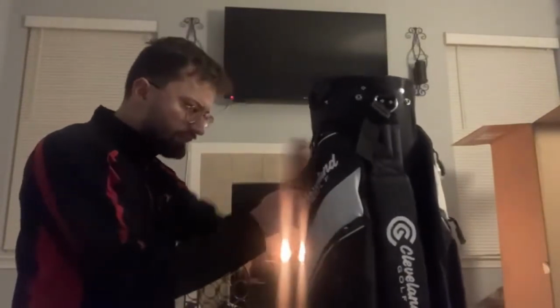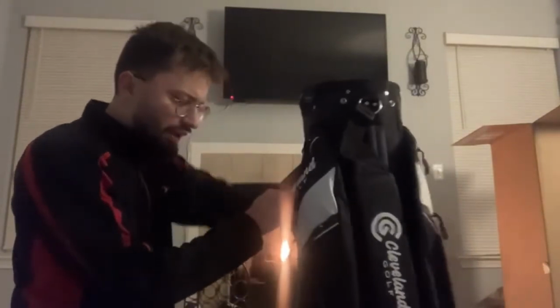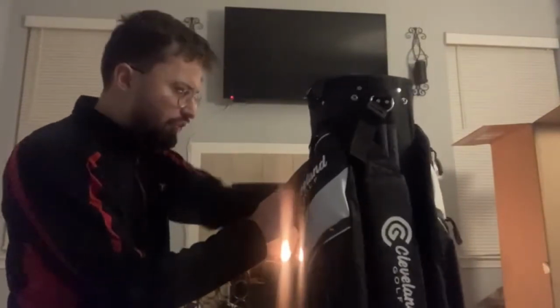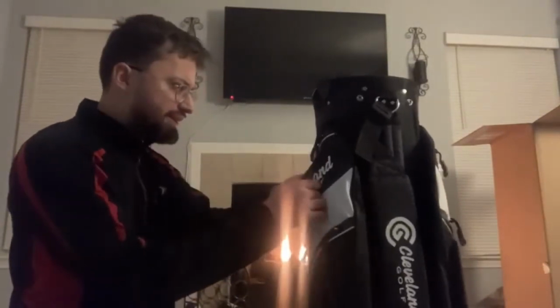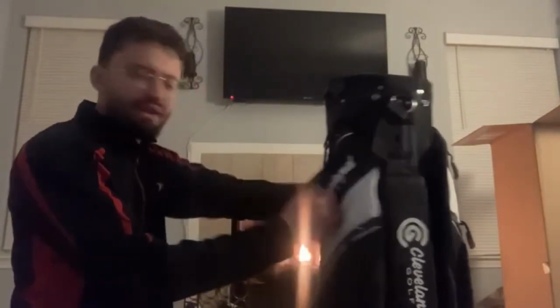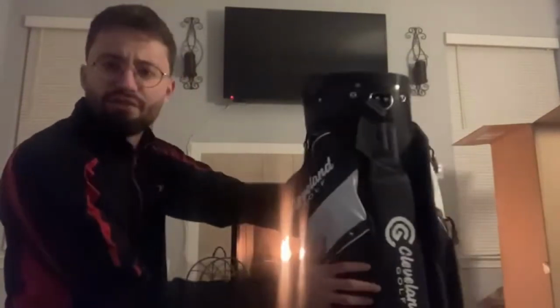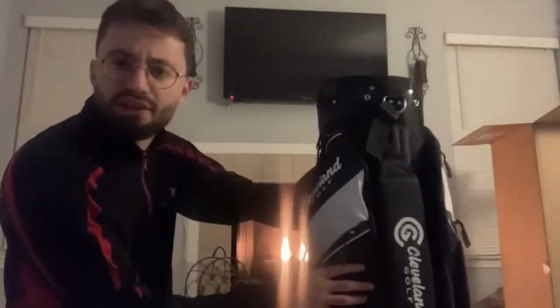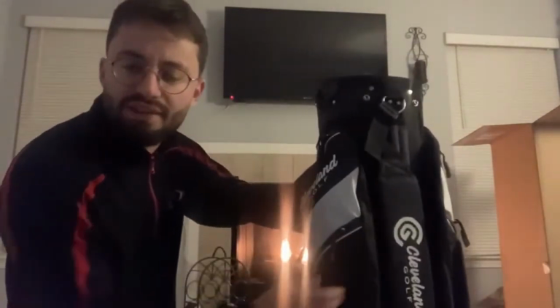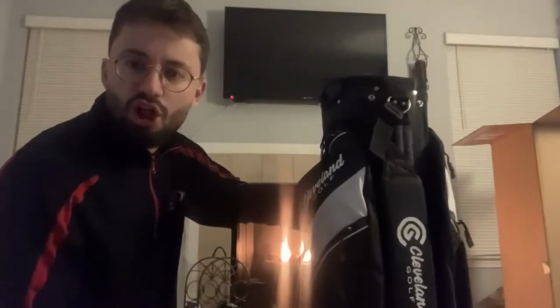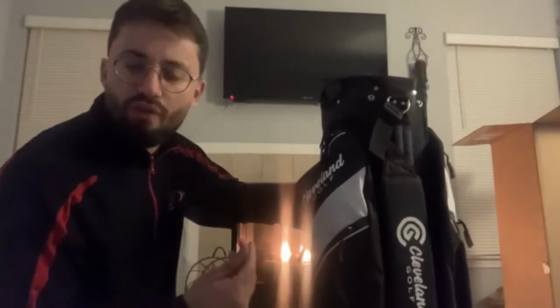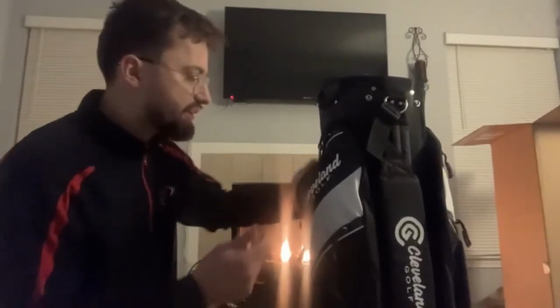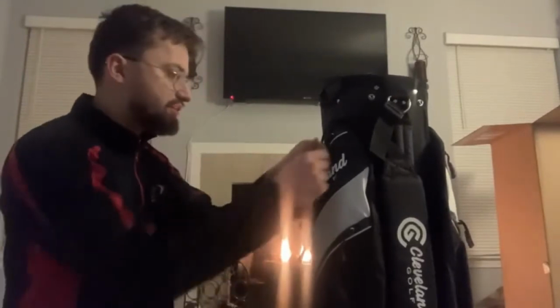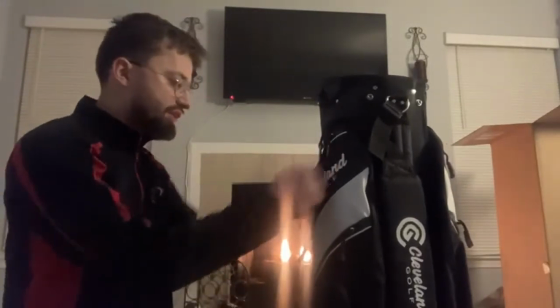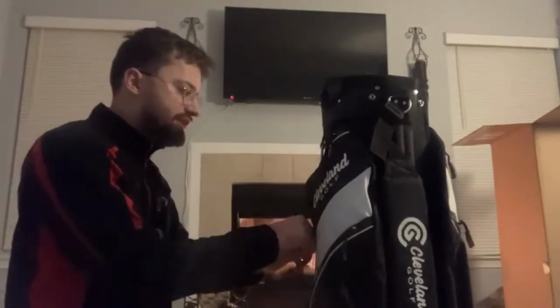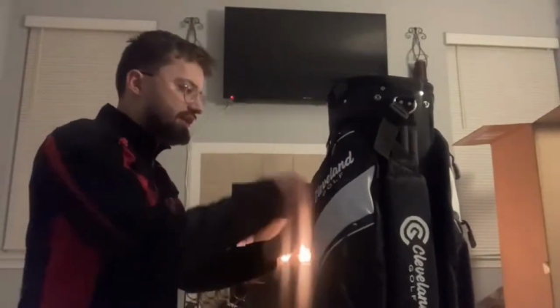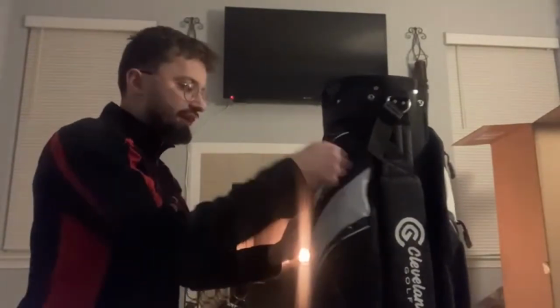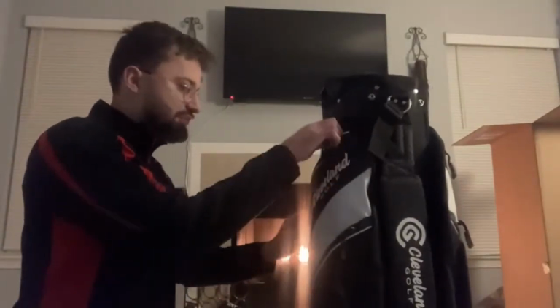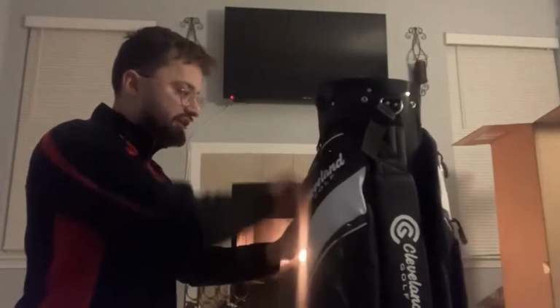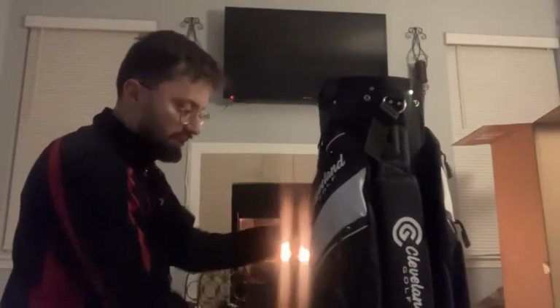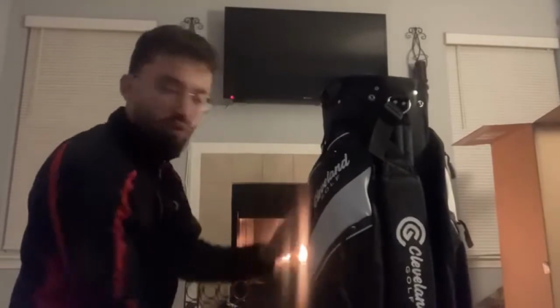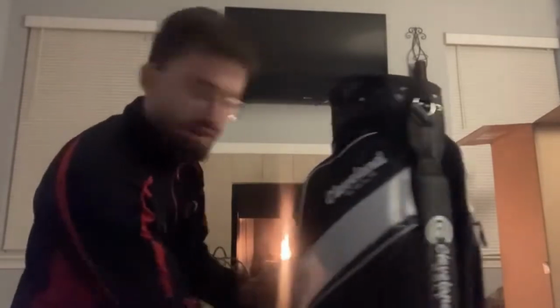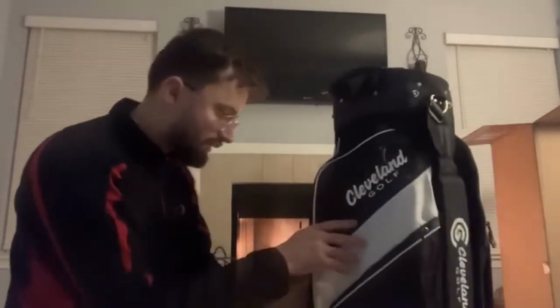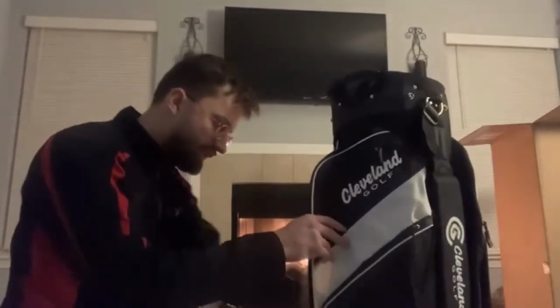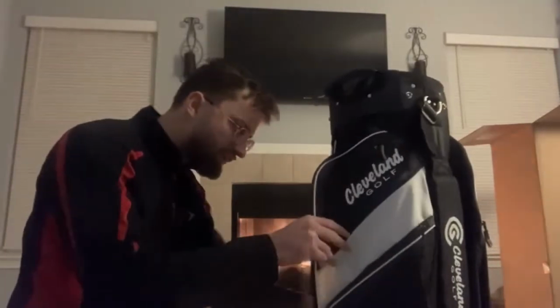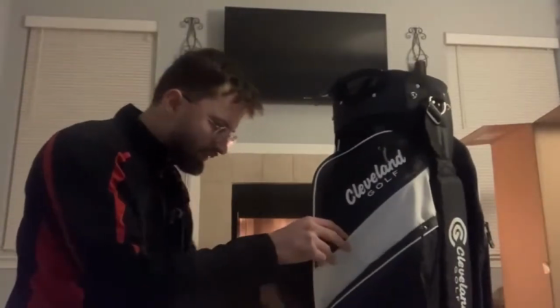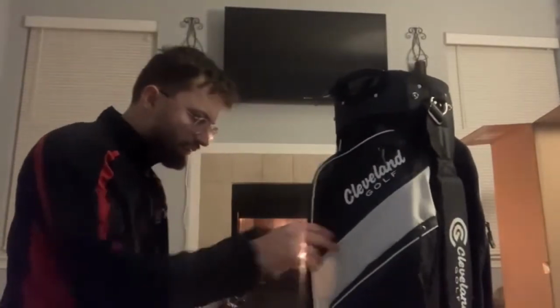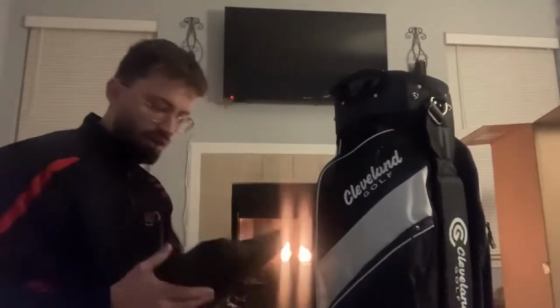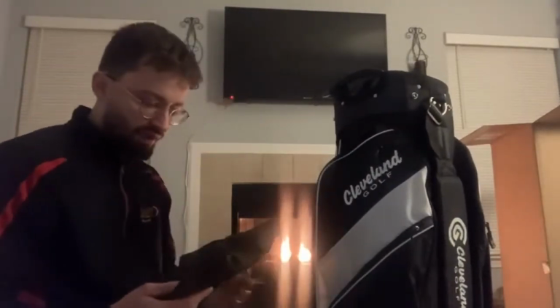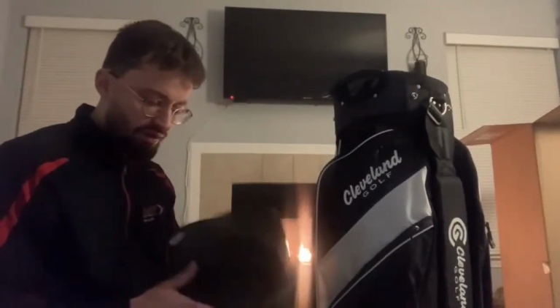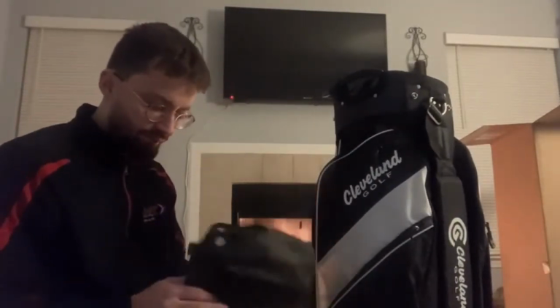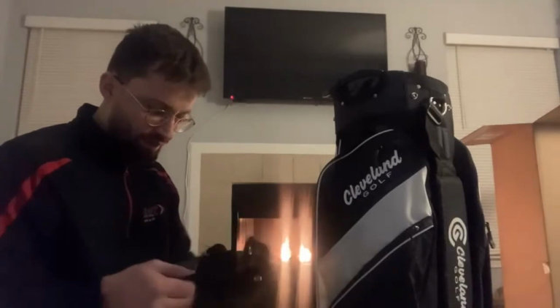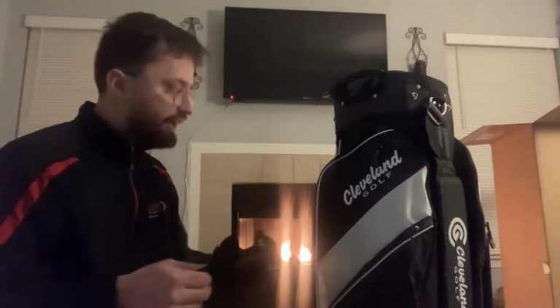It's got a couple cool pockets, and the inside of the pockets is a cloth material, so they're very soft — not rough on the hands, especially on cold days.